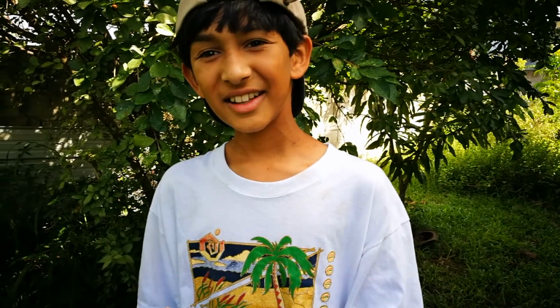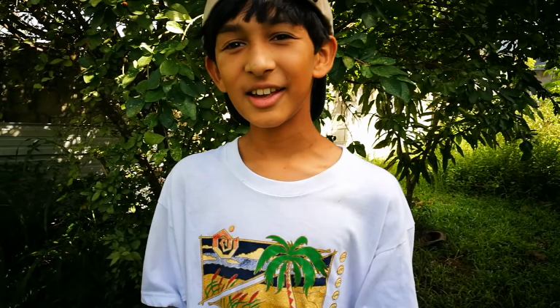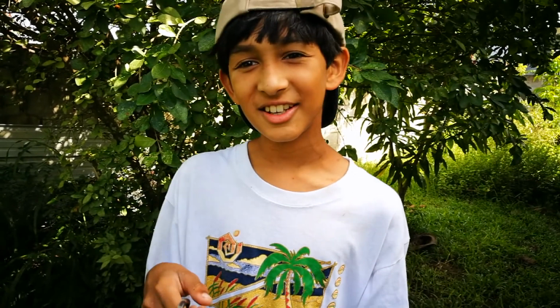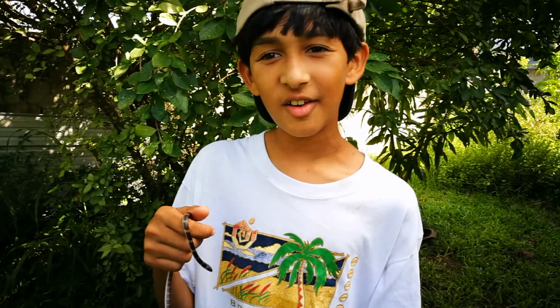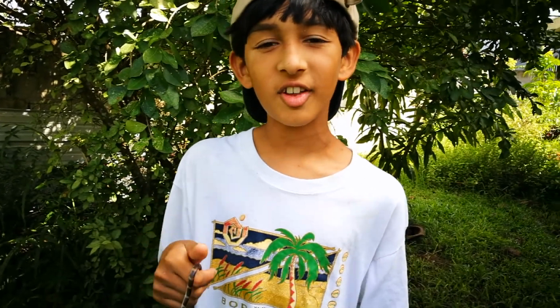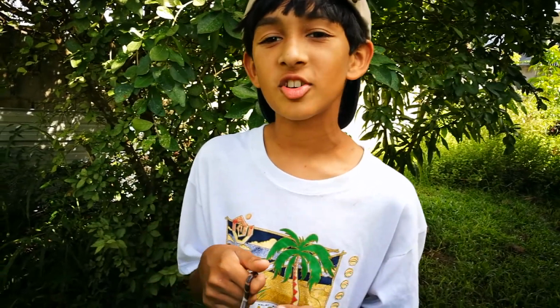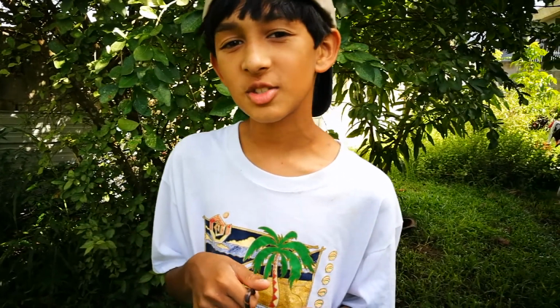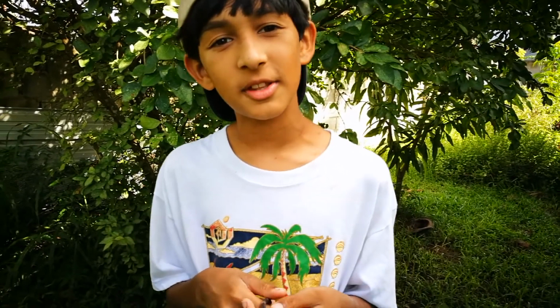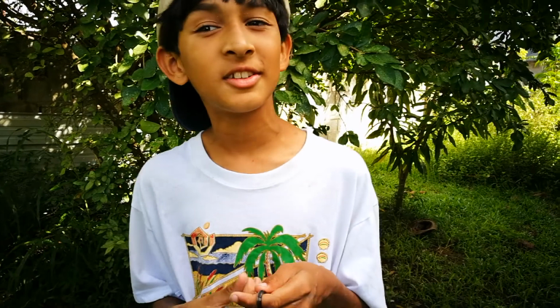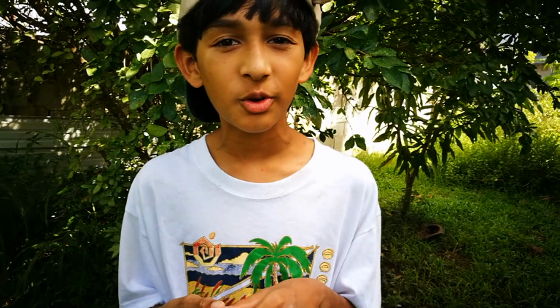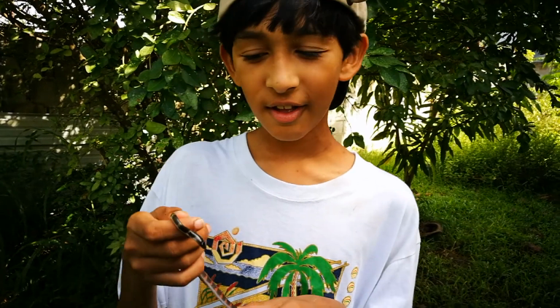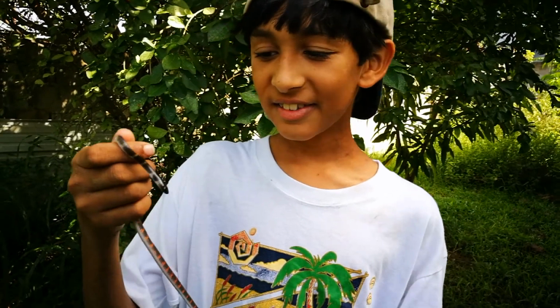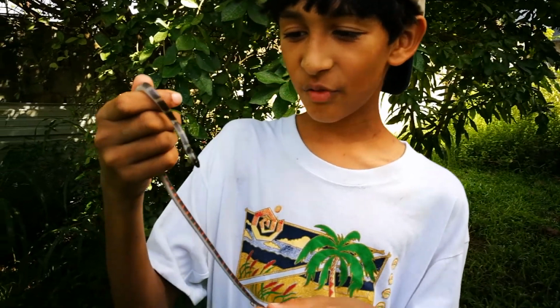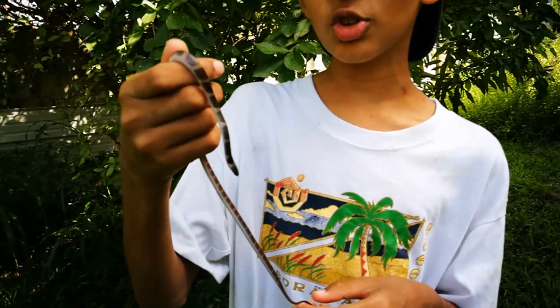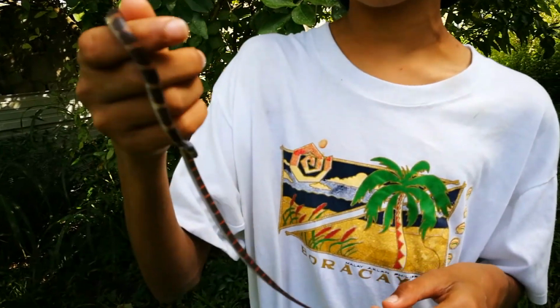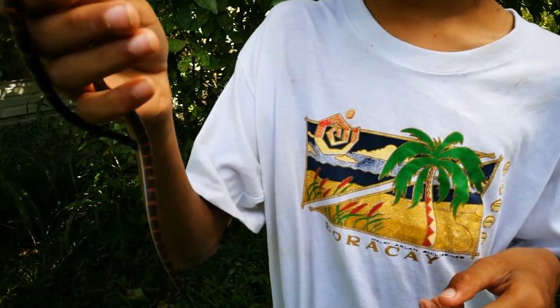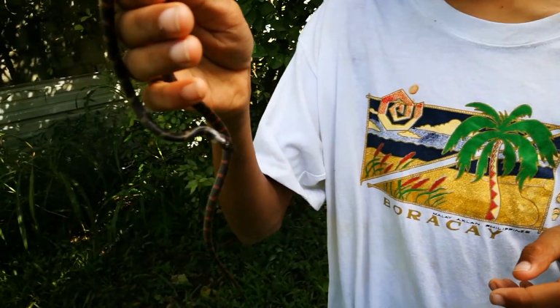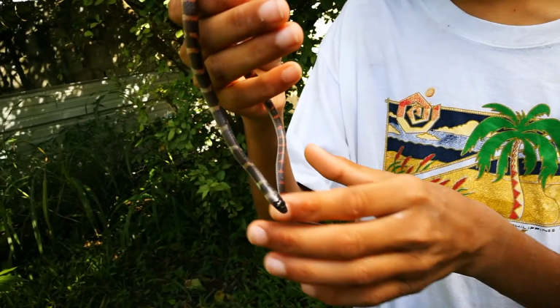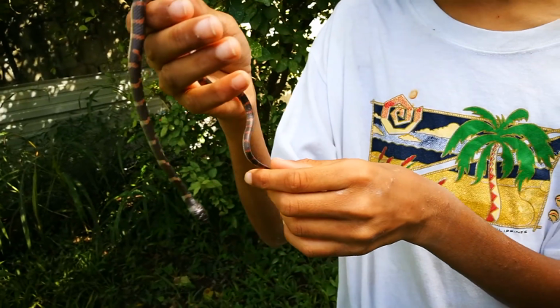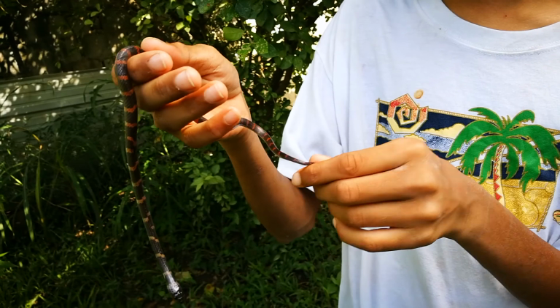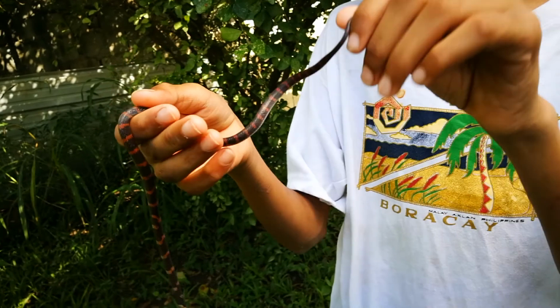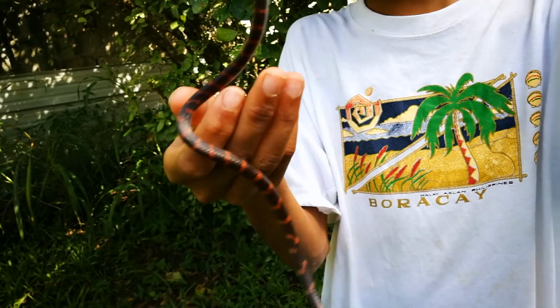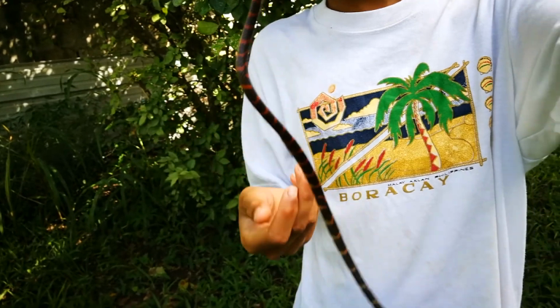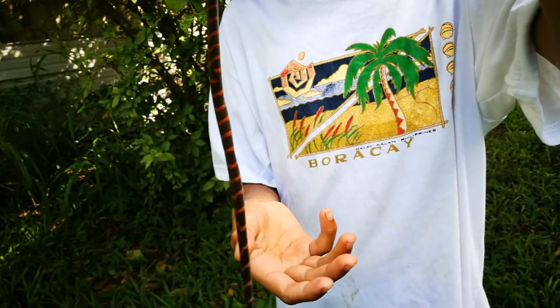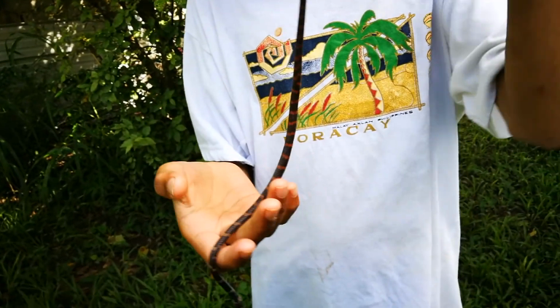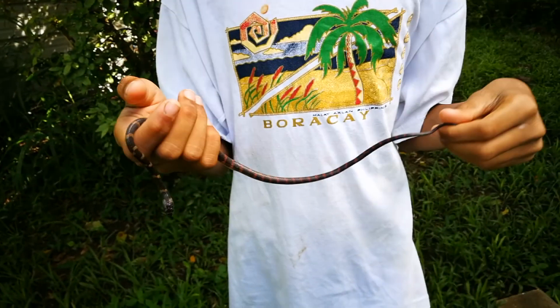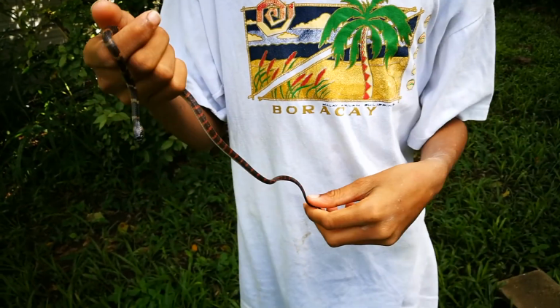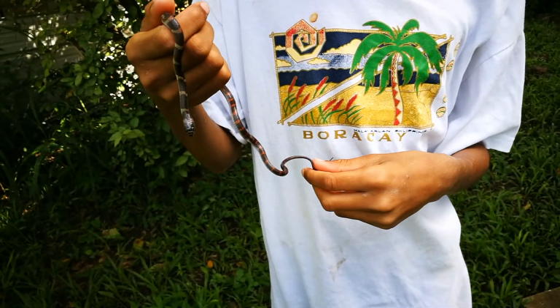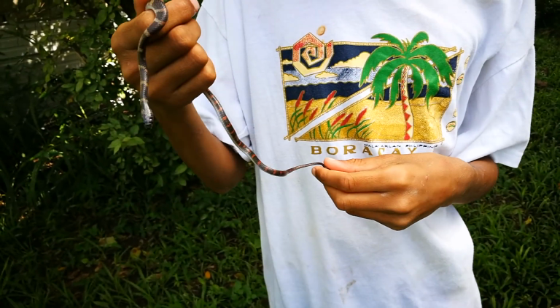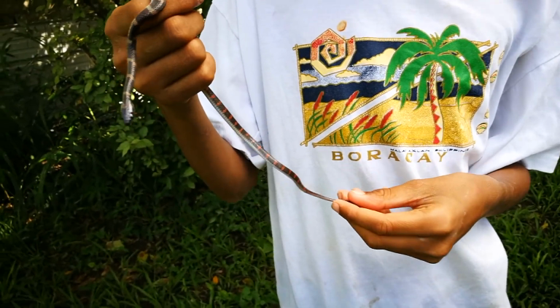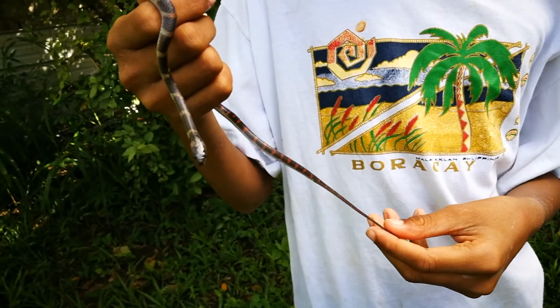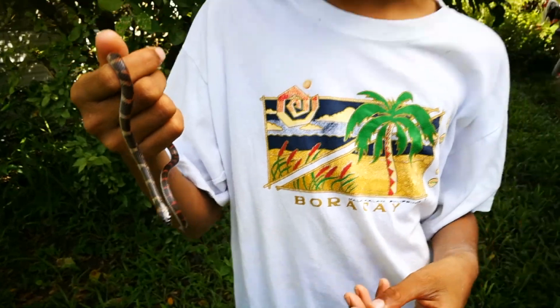Hey guys, today I have a very interesting specimen to show you all. It is a false coral snake, also known as a calico snake, and it is native to South America and Trinidad.